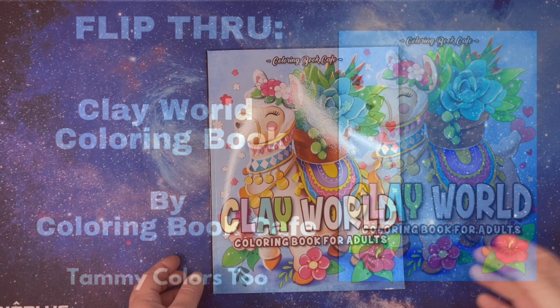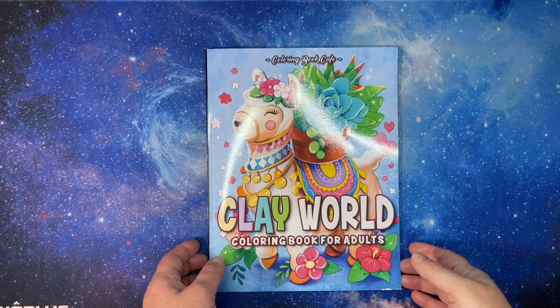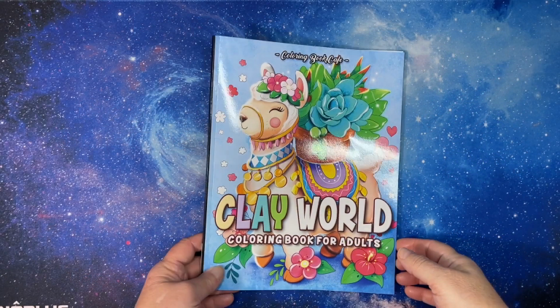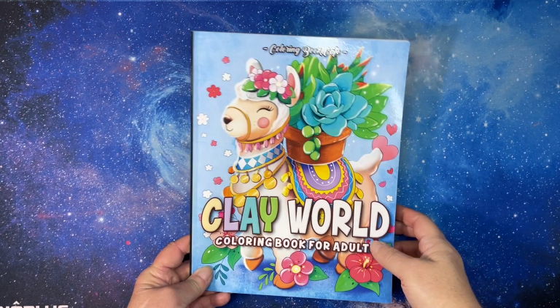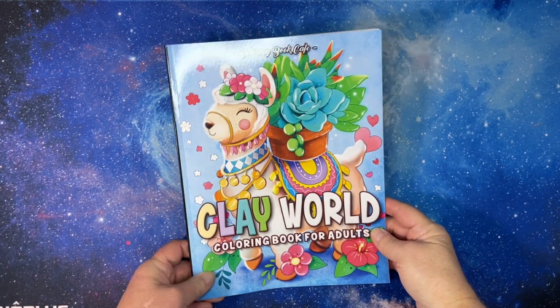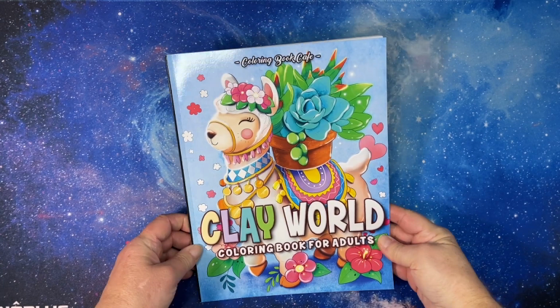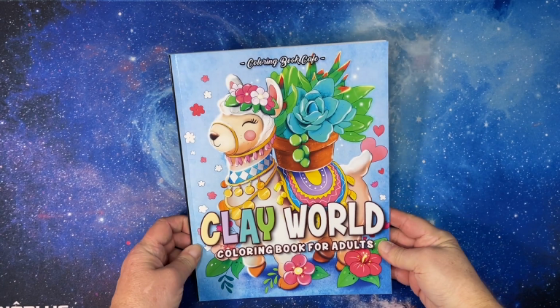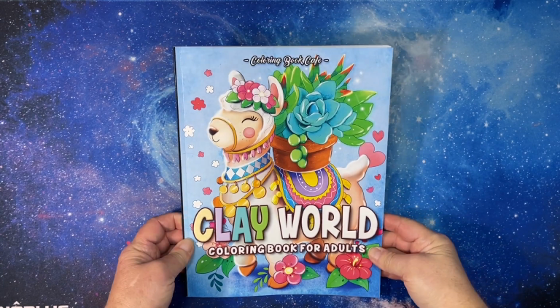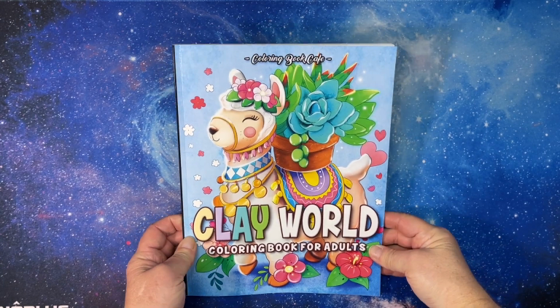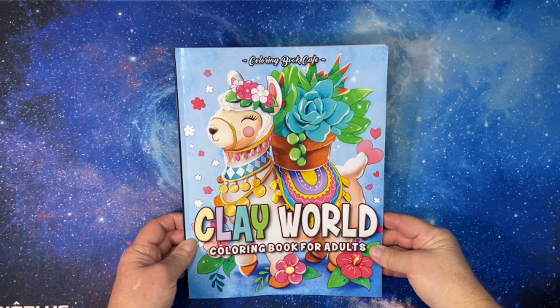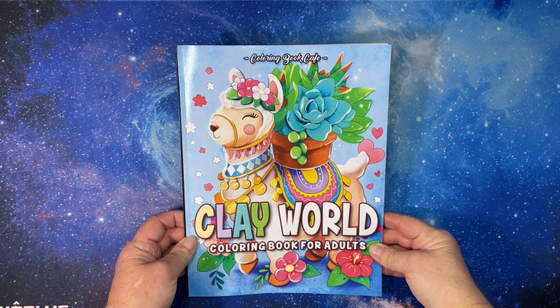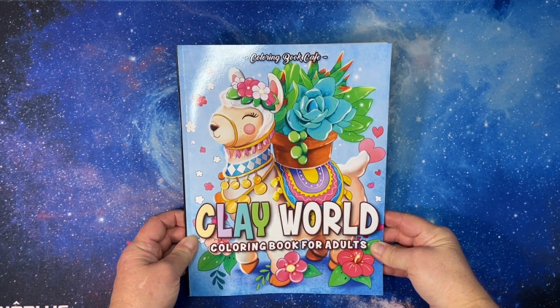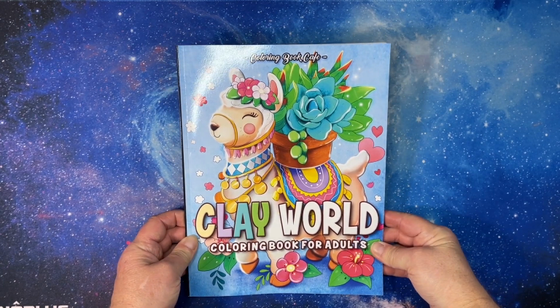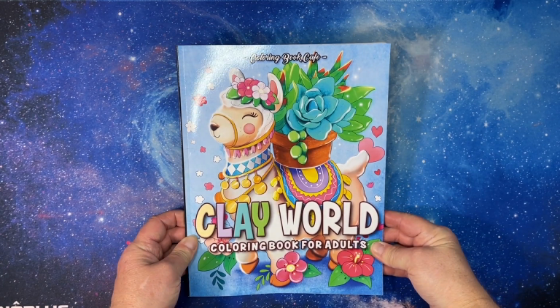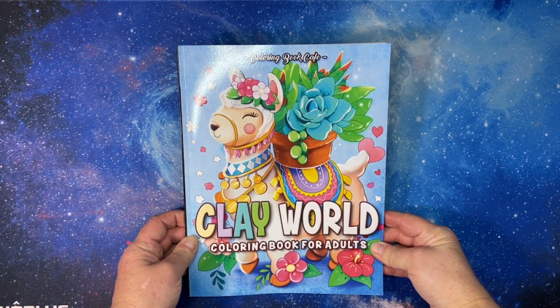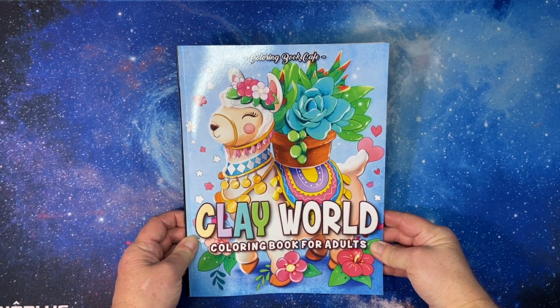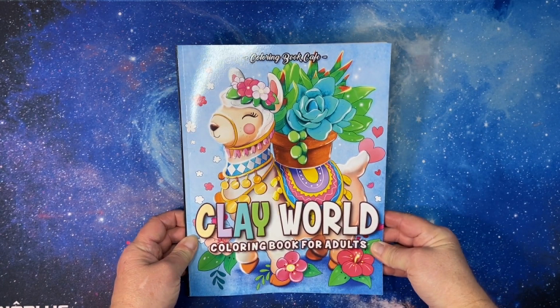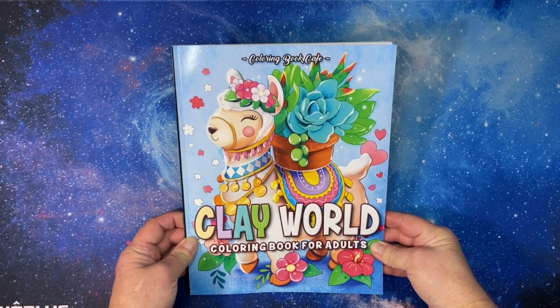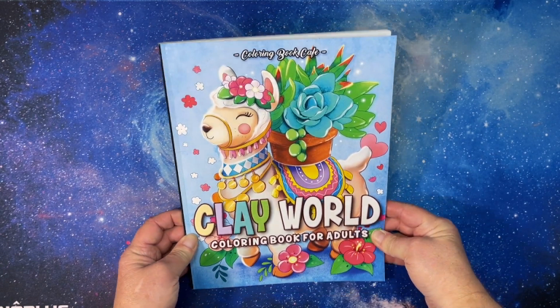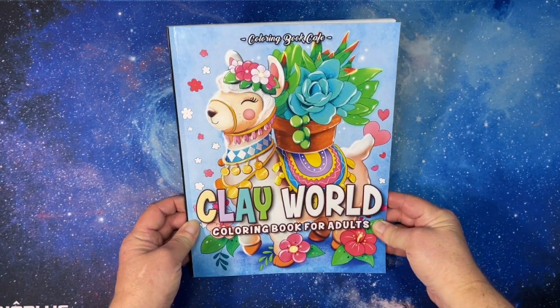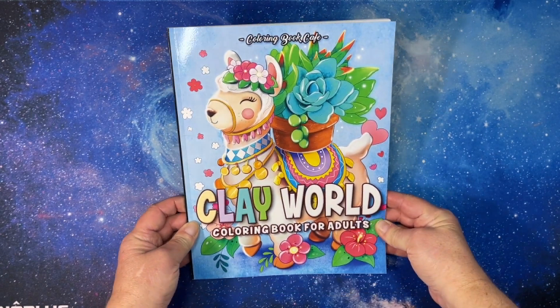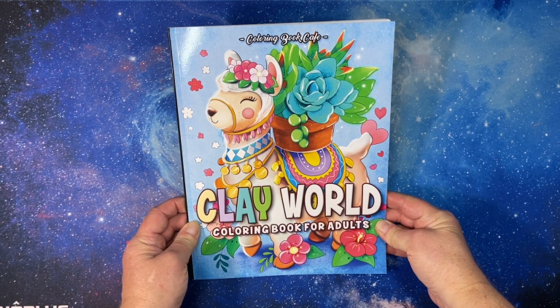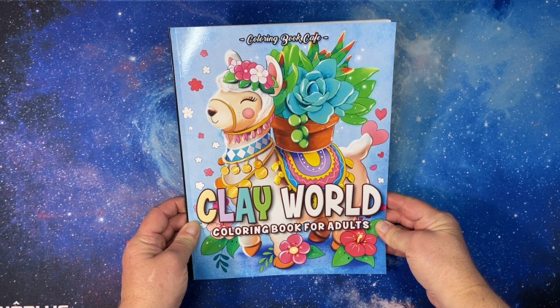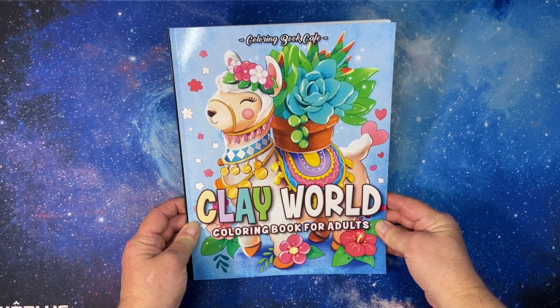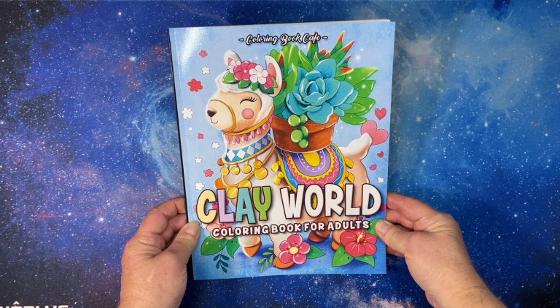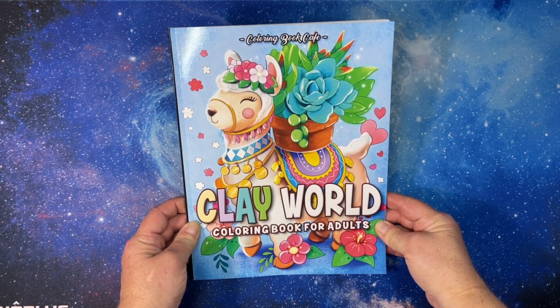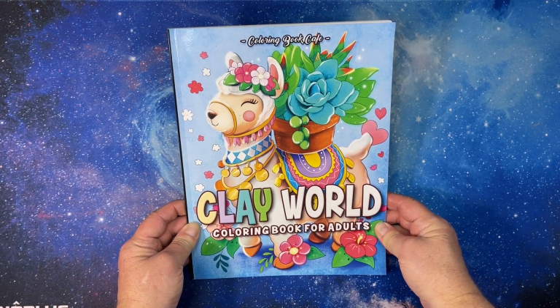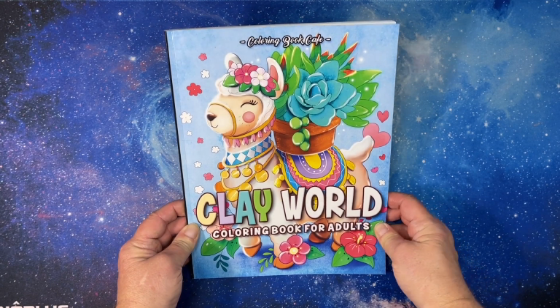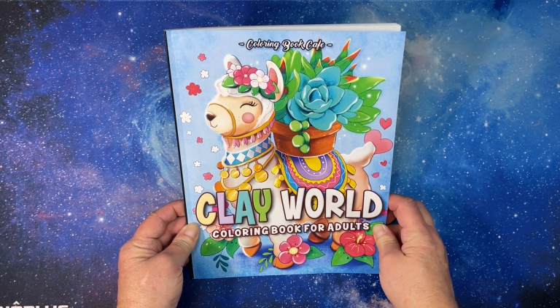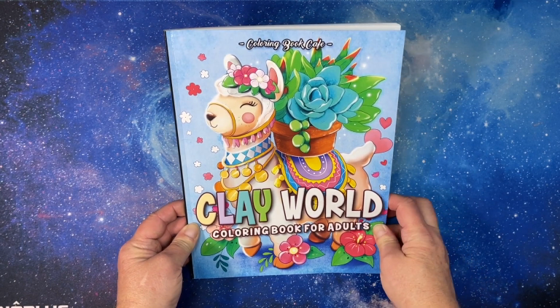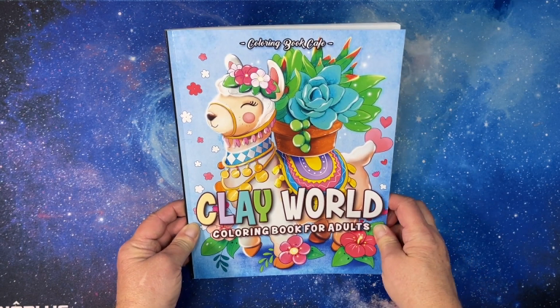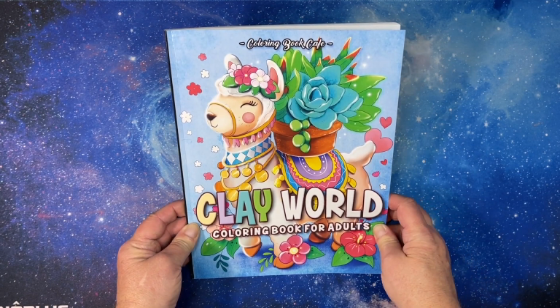Hi everyone, this is Tami from TamiColors2. Today I have a flip through of Clay World Coloring Book for Adults by Coloring Book Cafe.